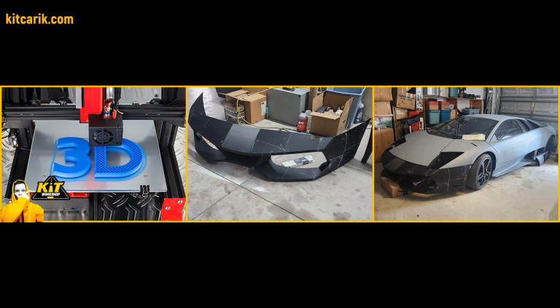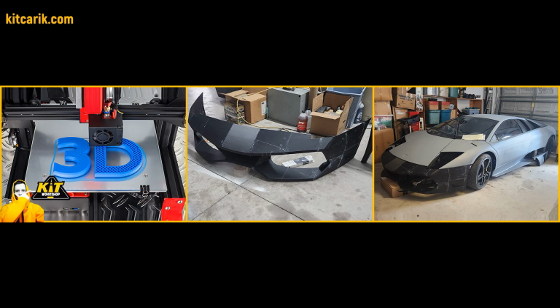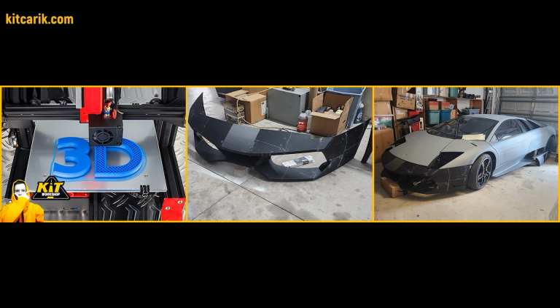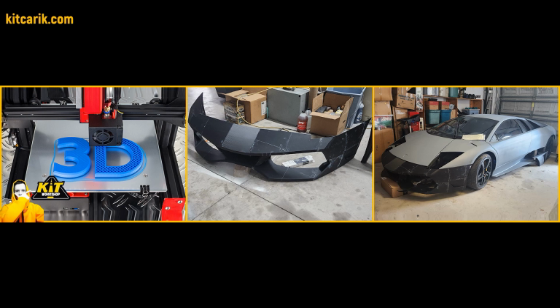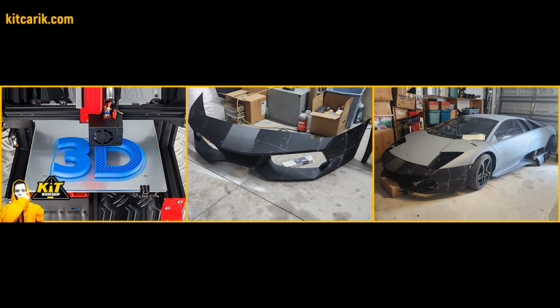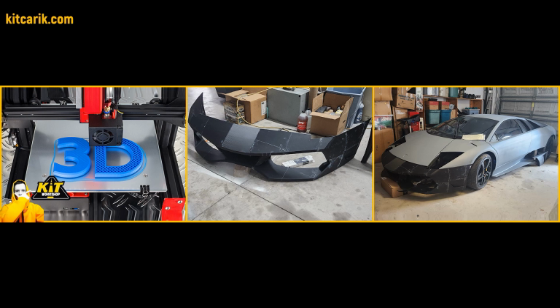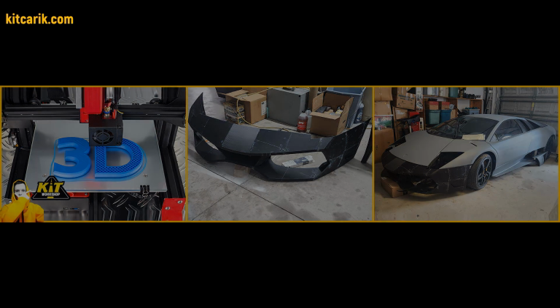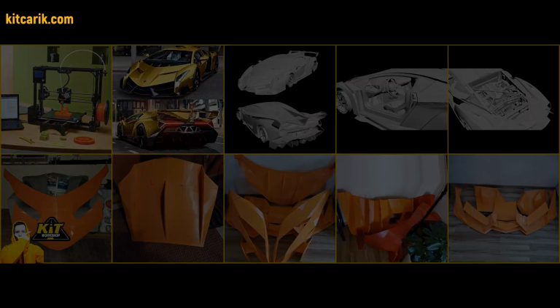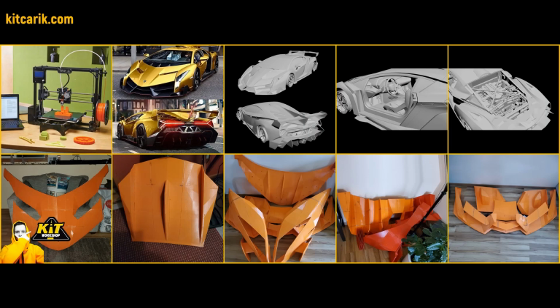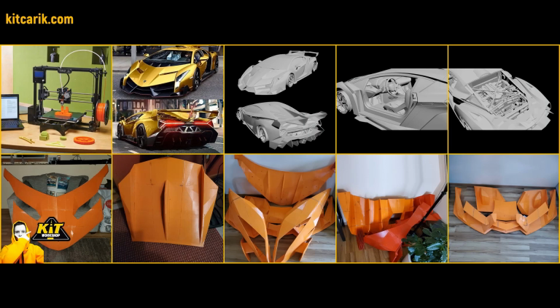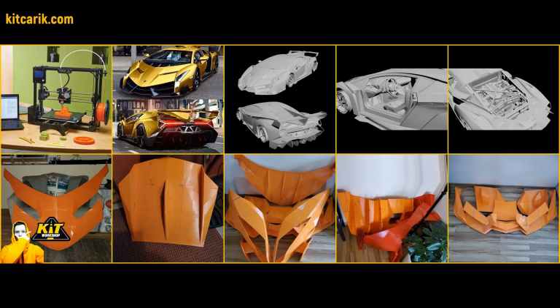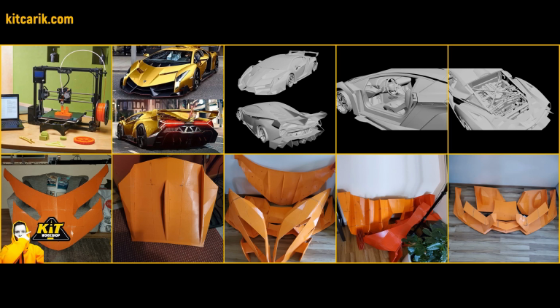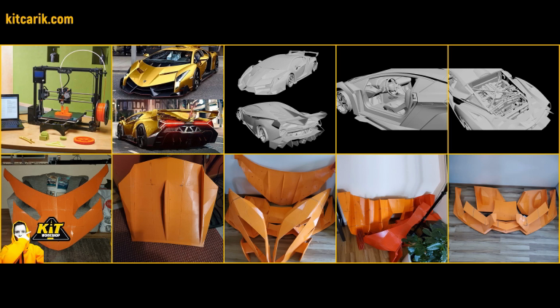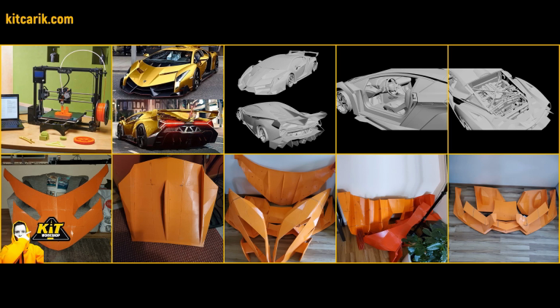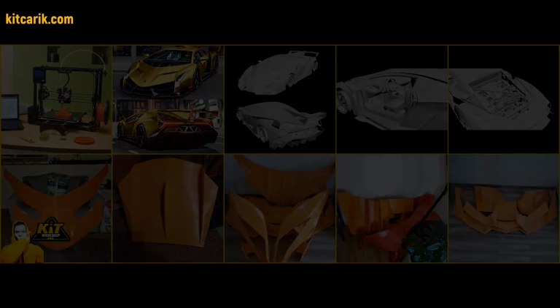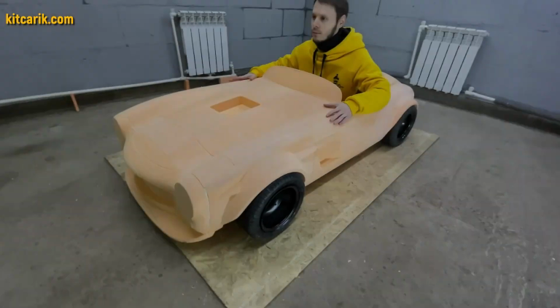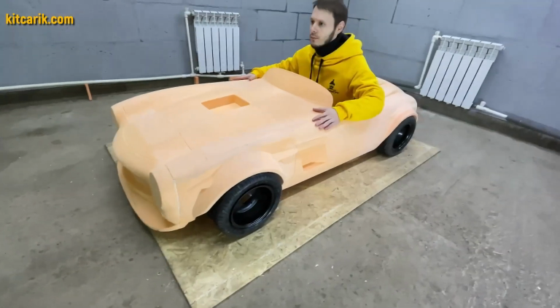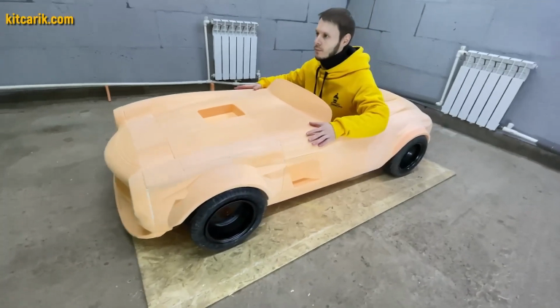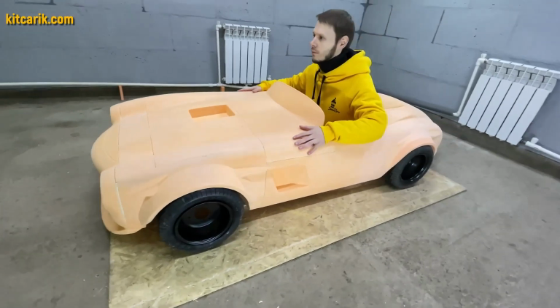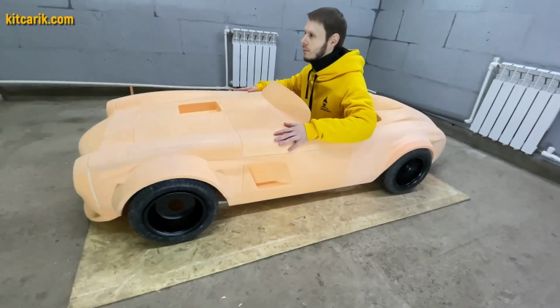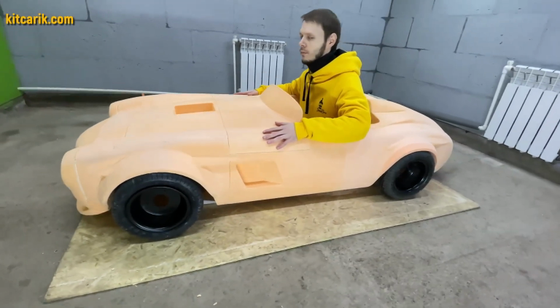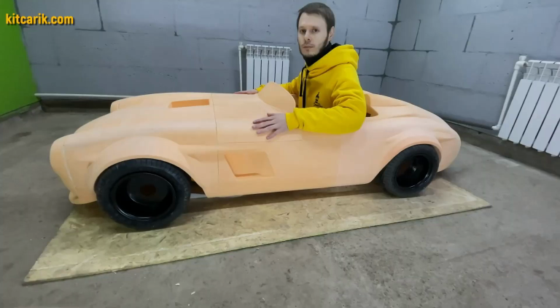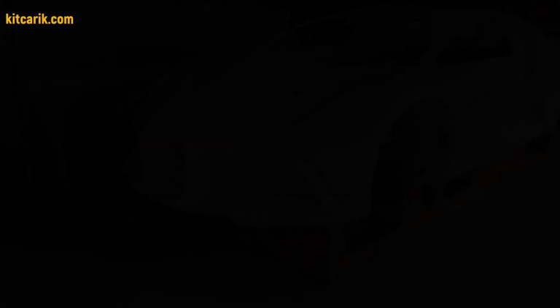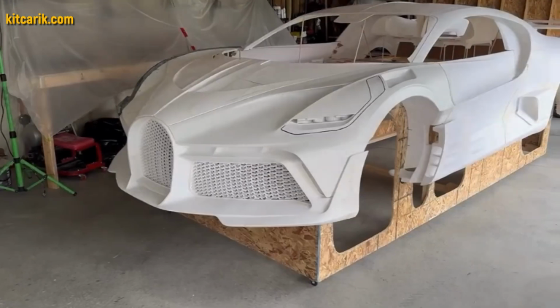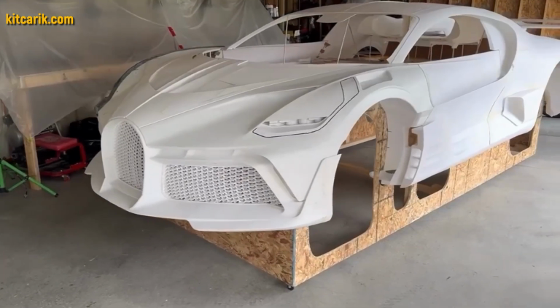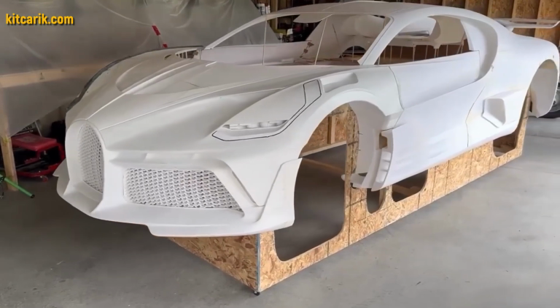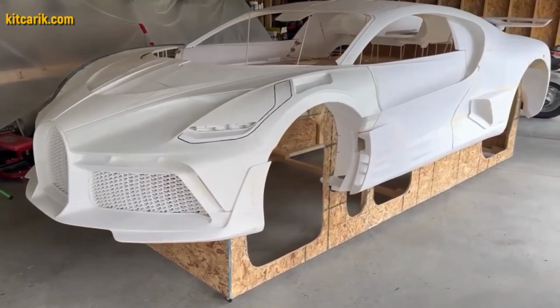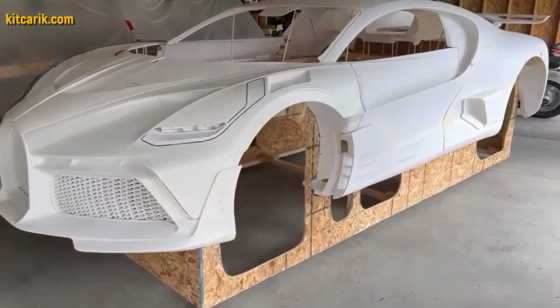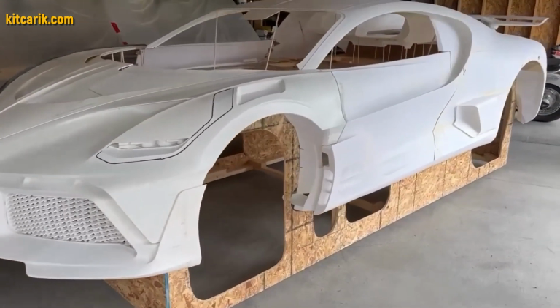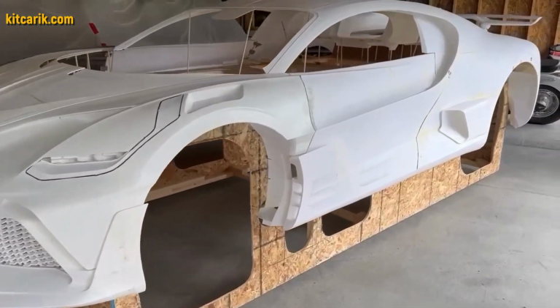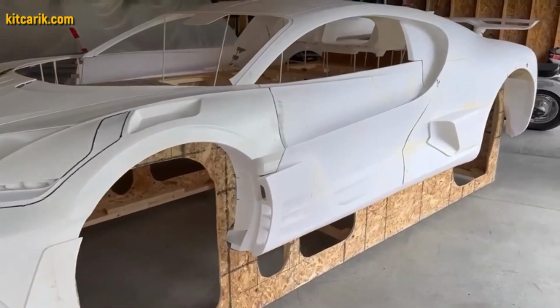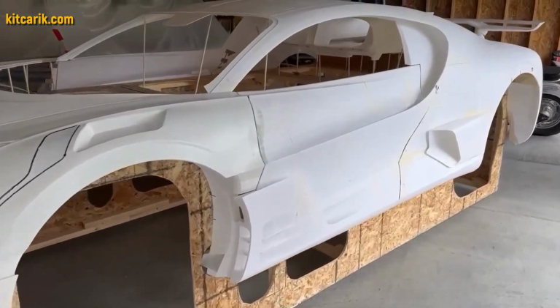How to cheaply make a dream supercar at home using prepared files for 3D printing. Available in original scale and reduced scale for children, using a regular 3D printer, you need to print out the body parts and glue them together.